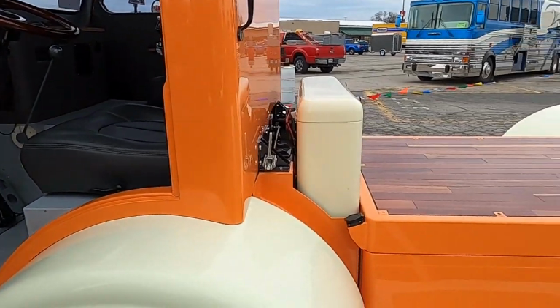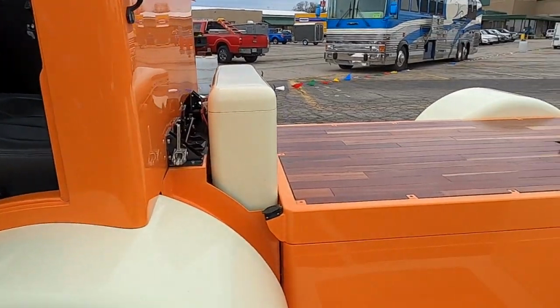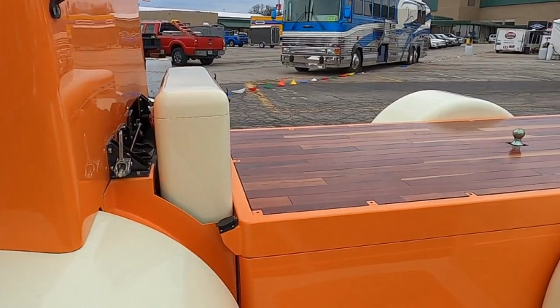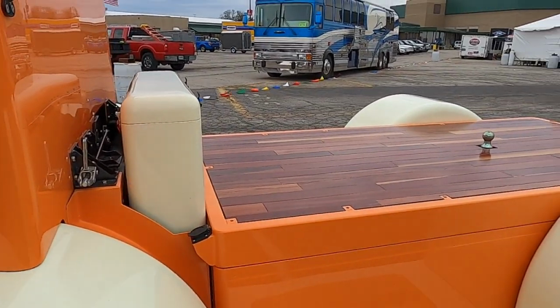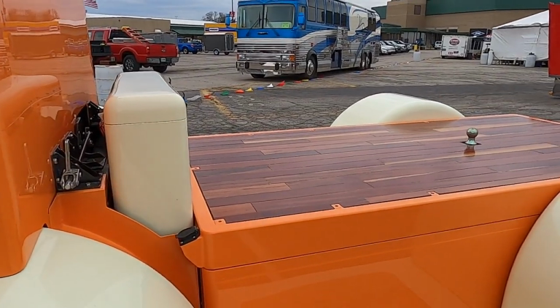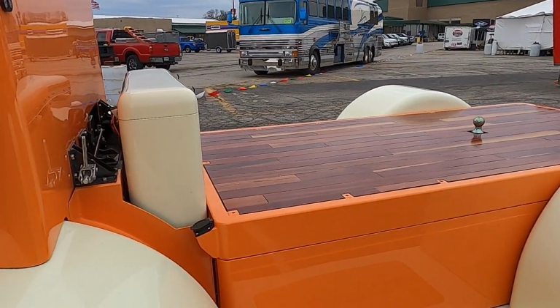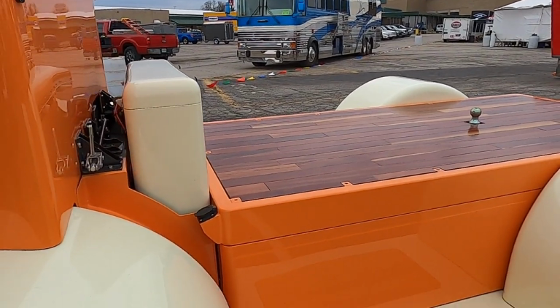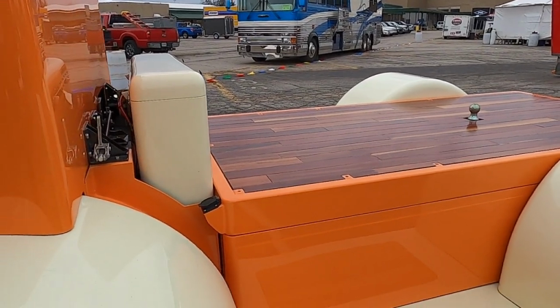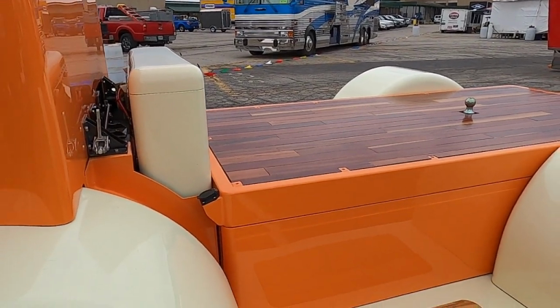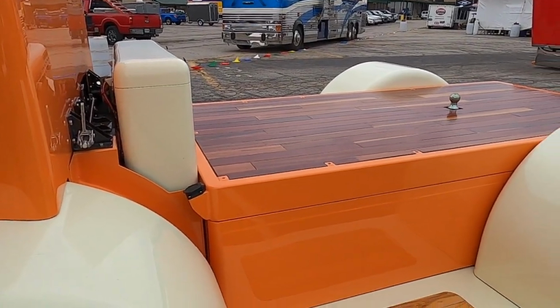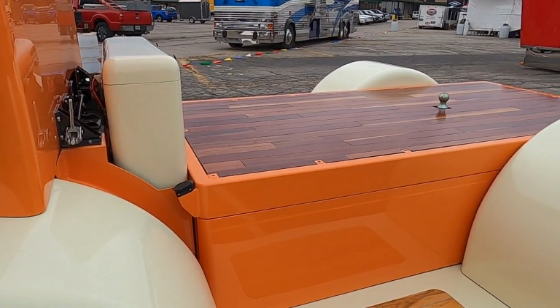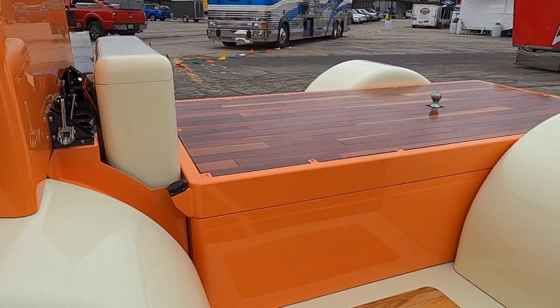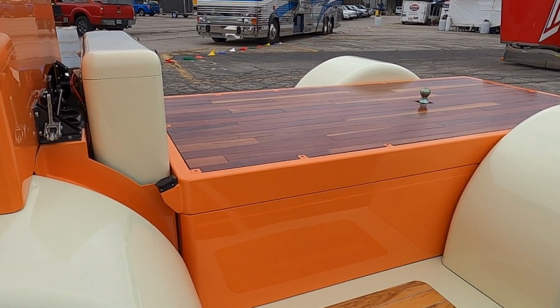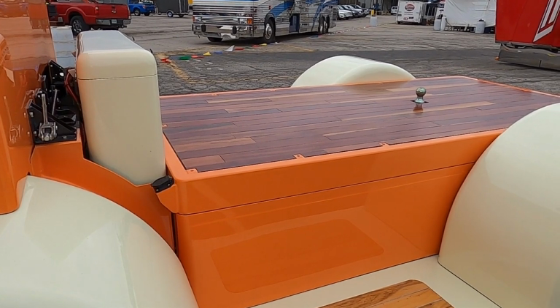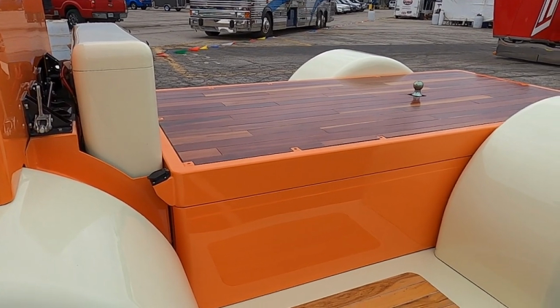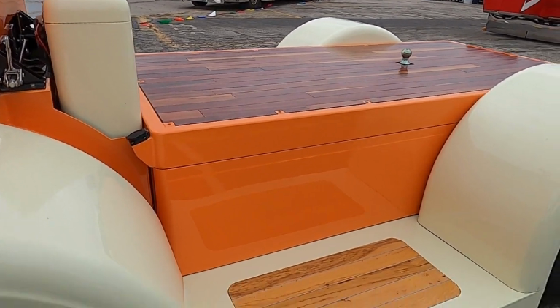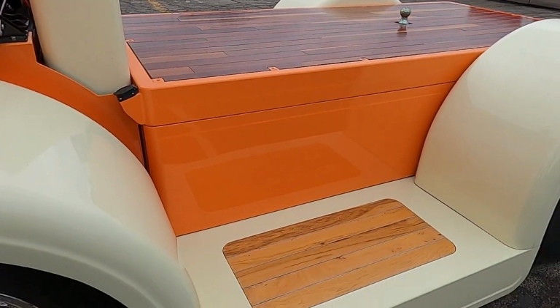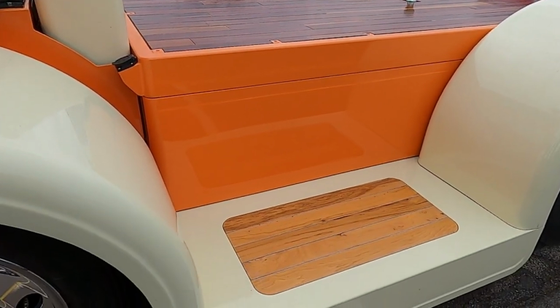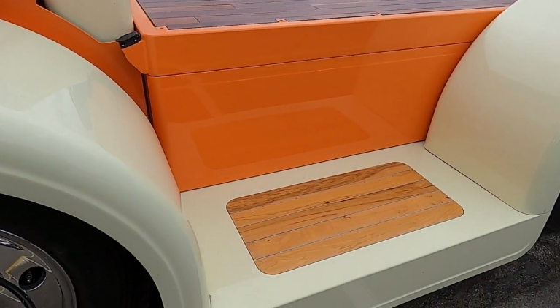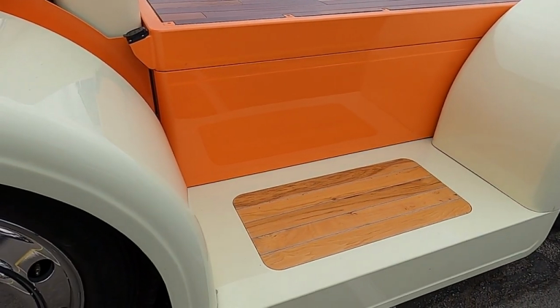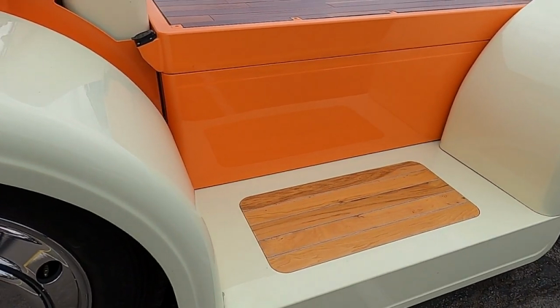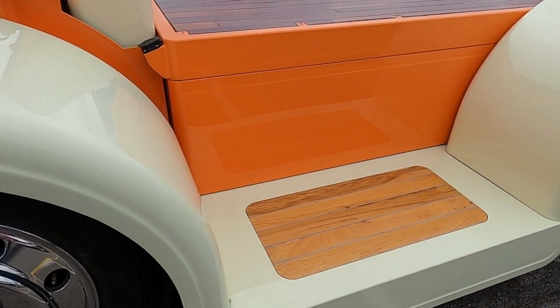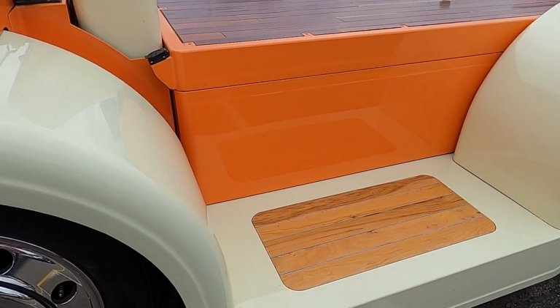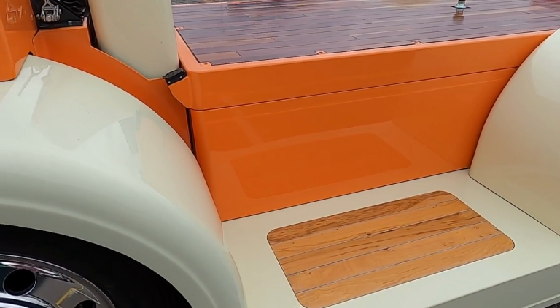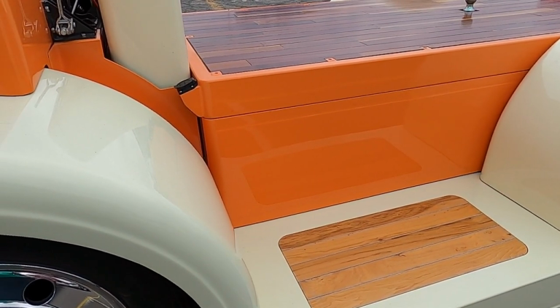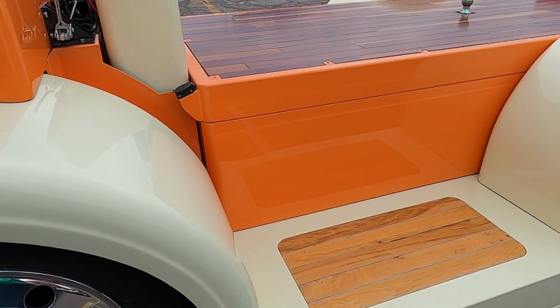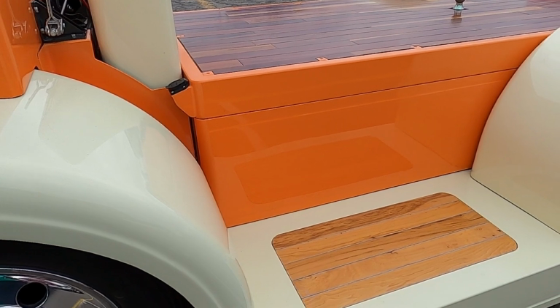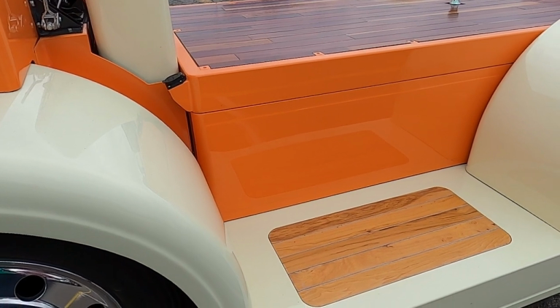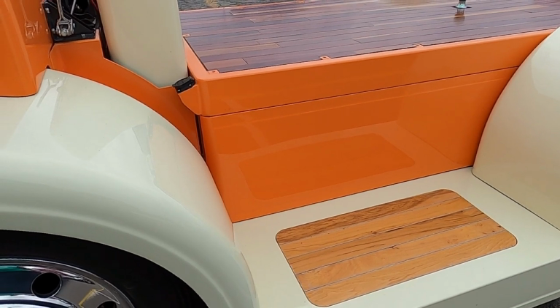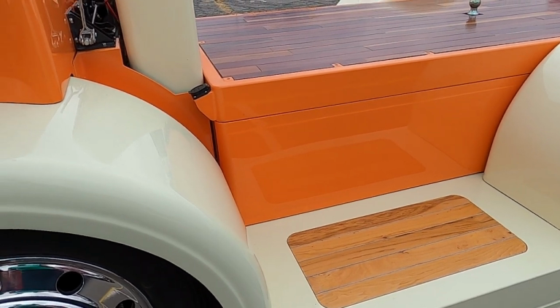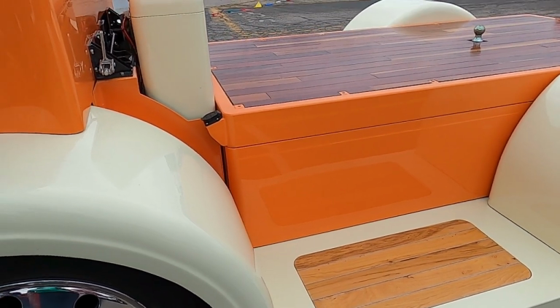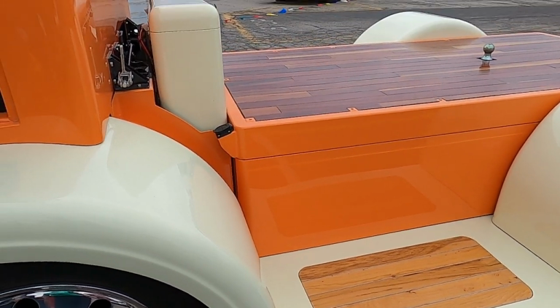Drive it — it's fun to drive. It rides like a car. It handles pretty good. I put big sway bars on it, both ends, and it sticks pretty good. It's pretty surprising.